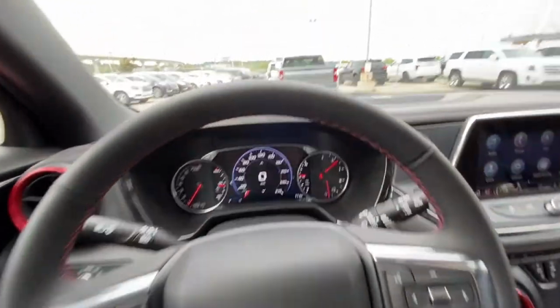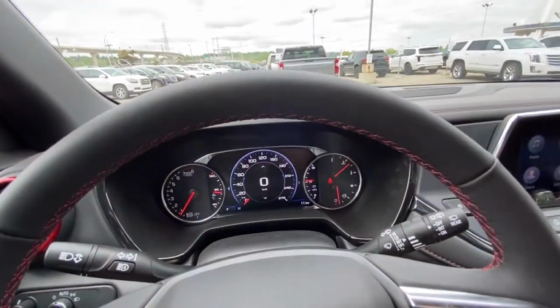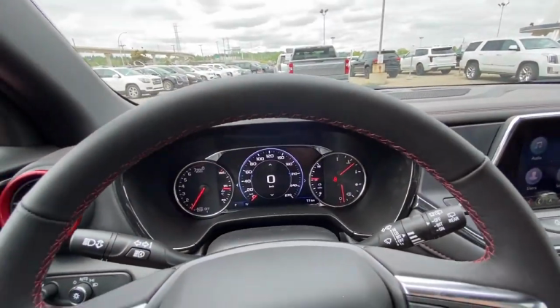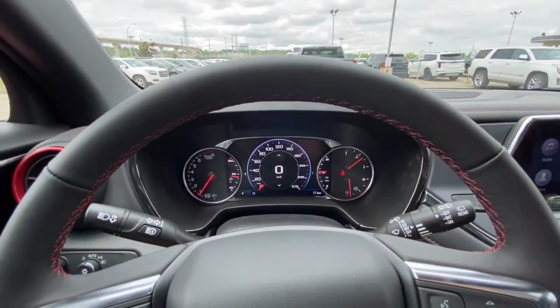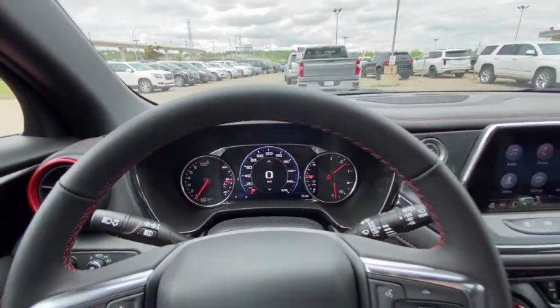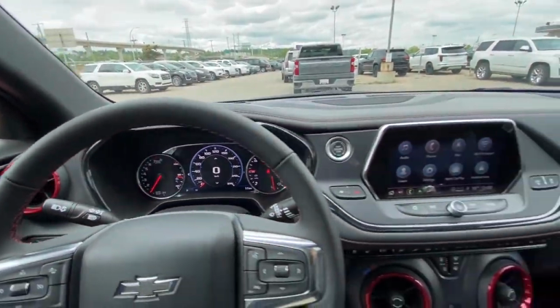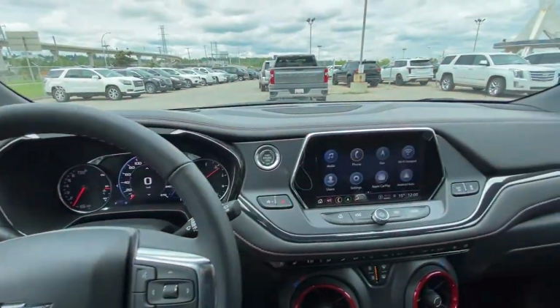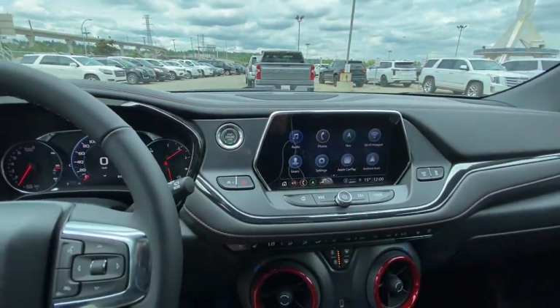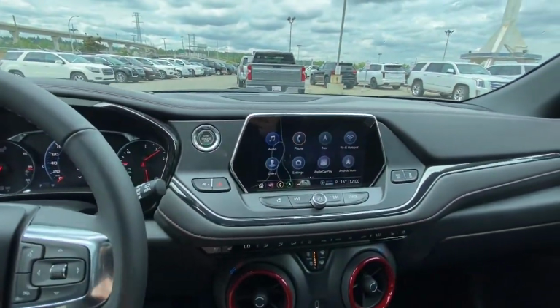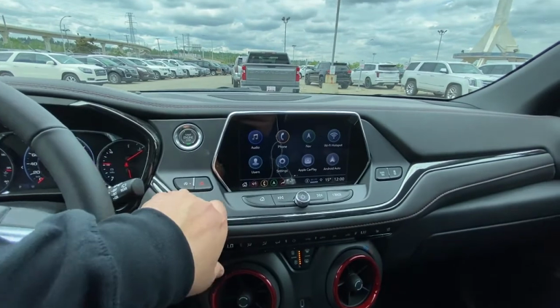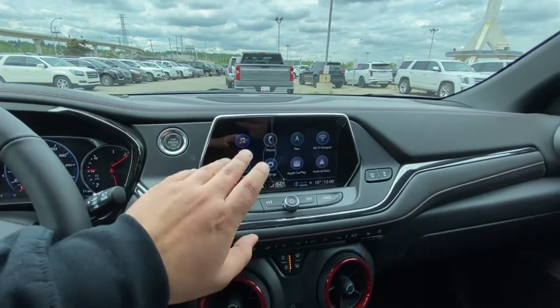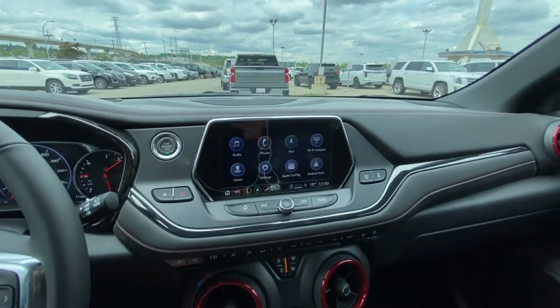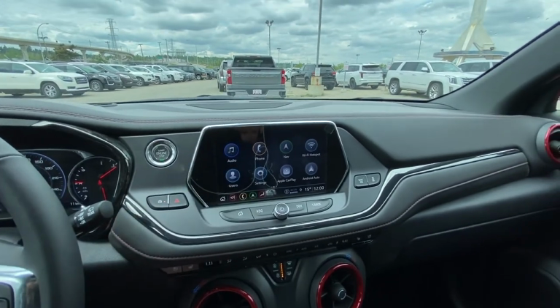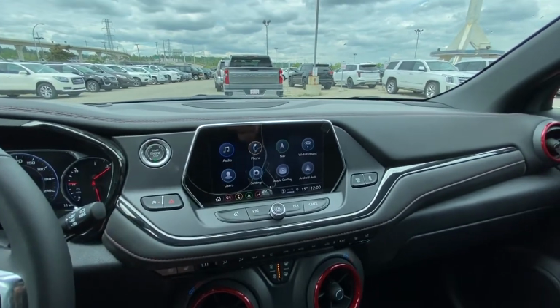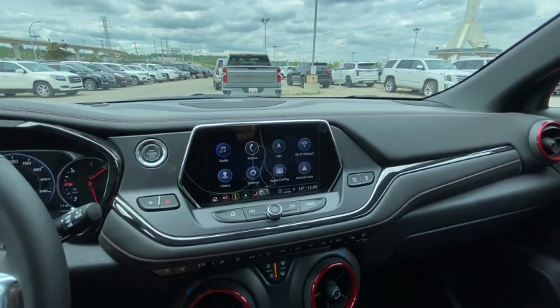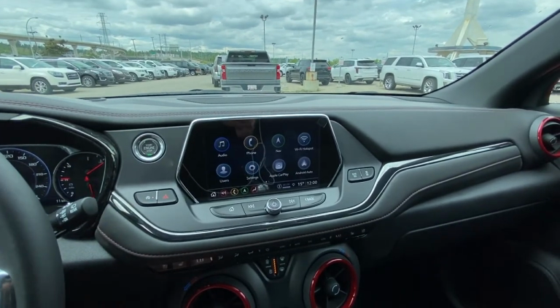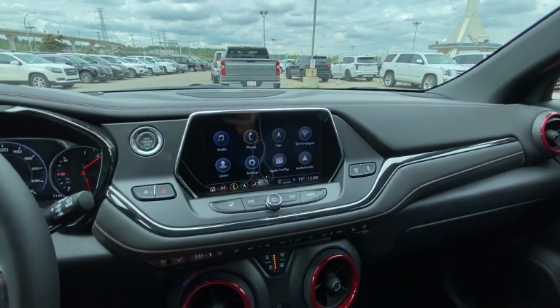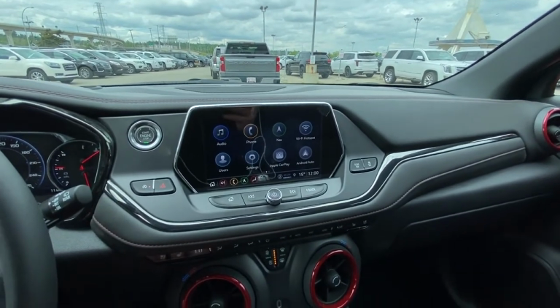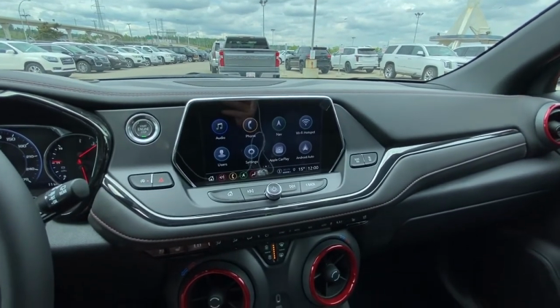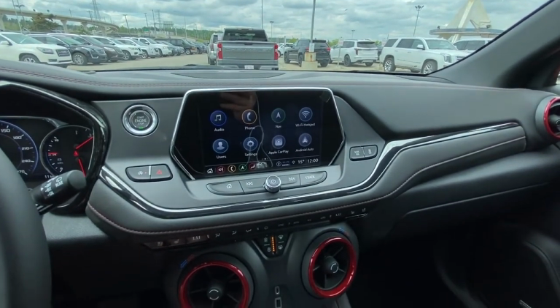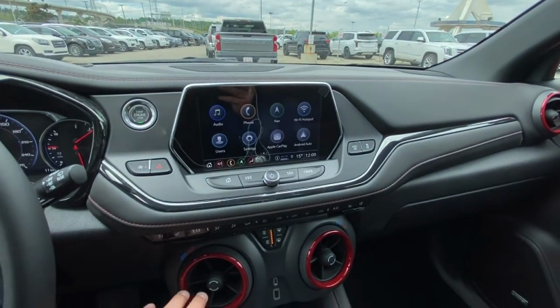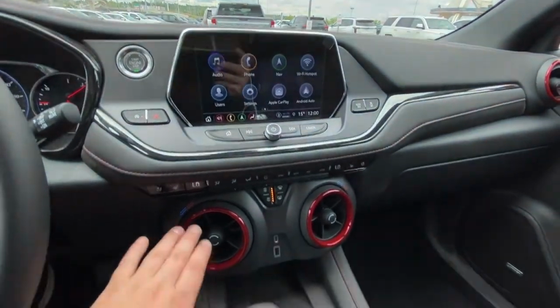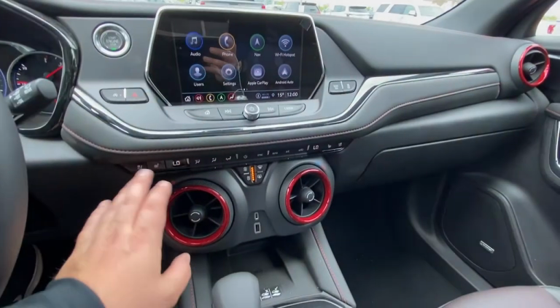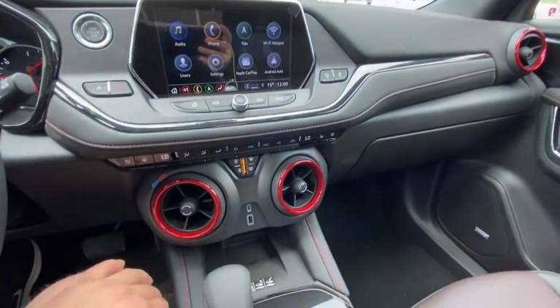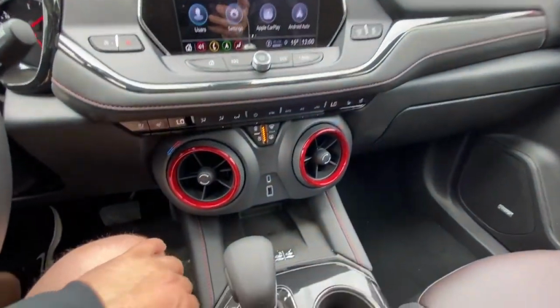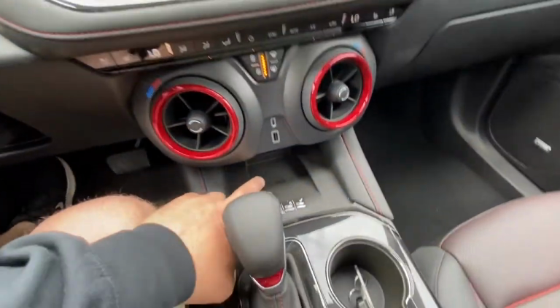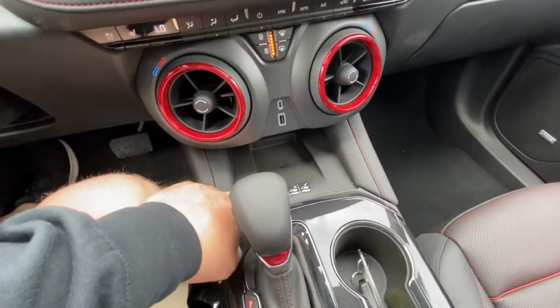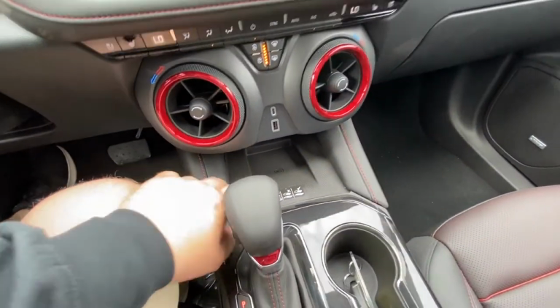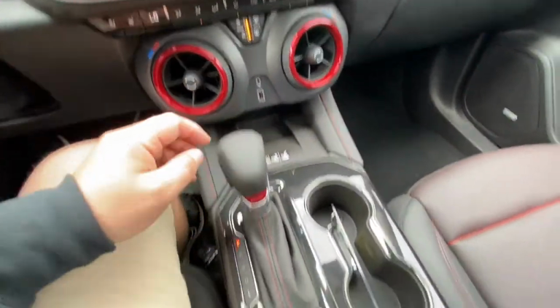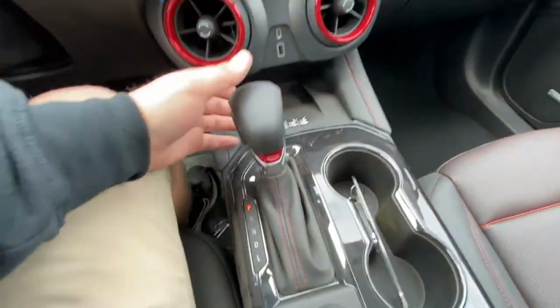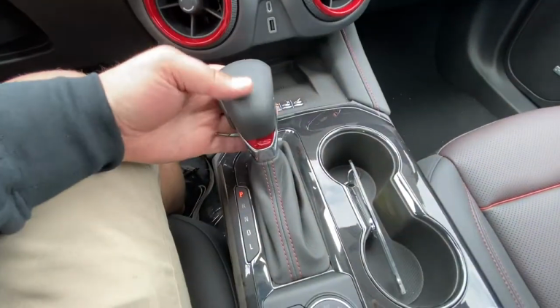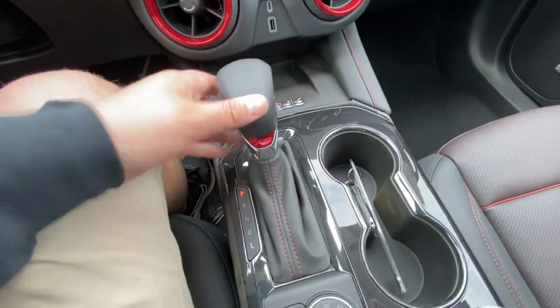We have our digital gauge cluster in the center, push-button ignition, auto-stop start, 8-inch touchscreen, Apple CarPlay, Android Auto, and navigation. Also featured: dual-zone climate control, heated and ventilated seating, and wireless charging.